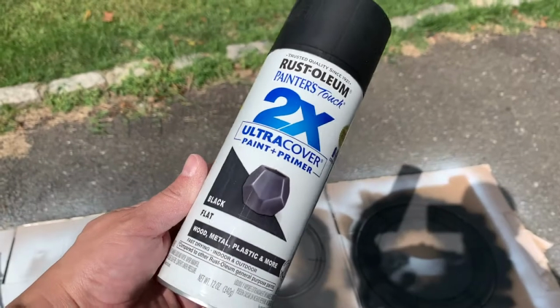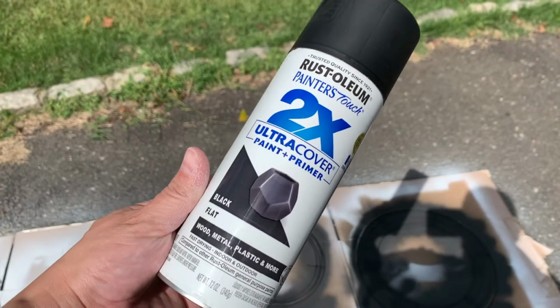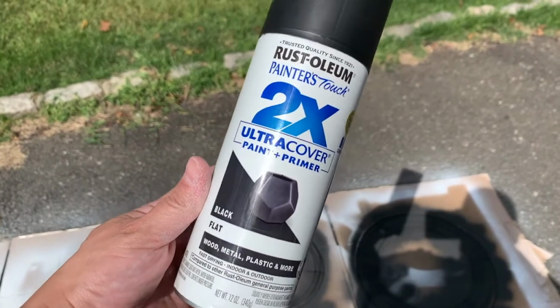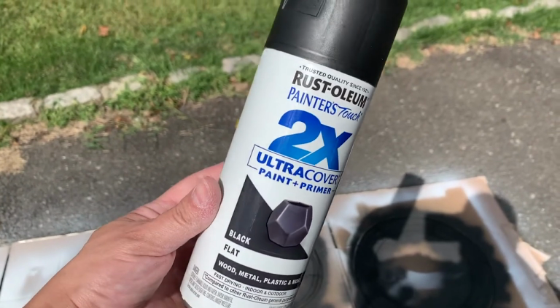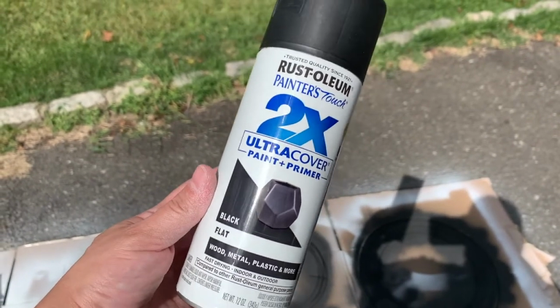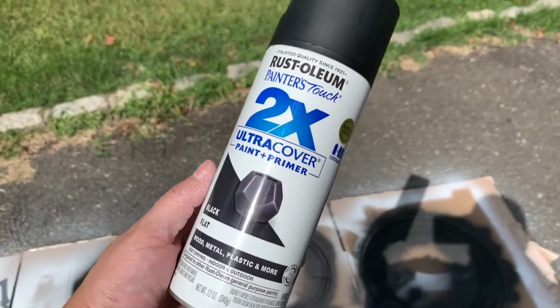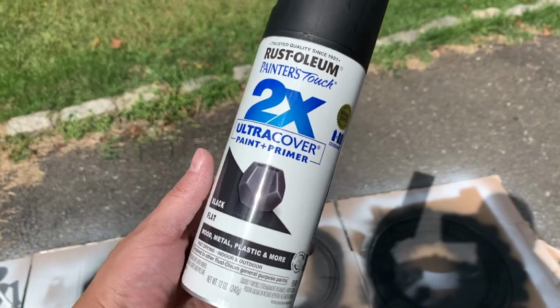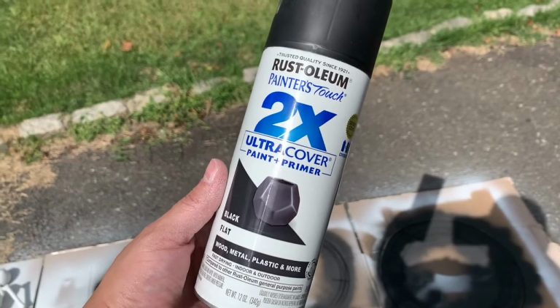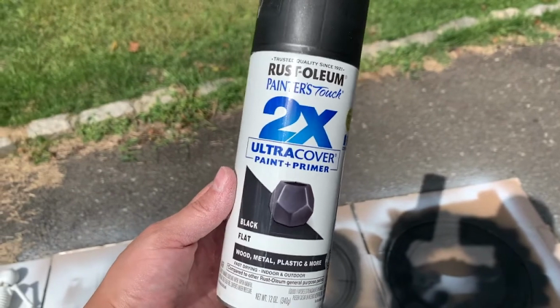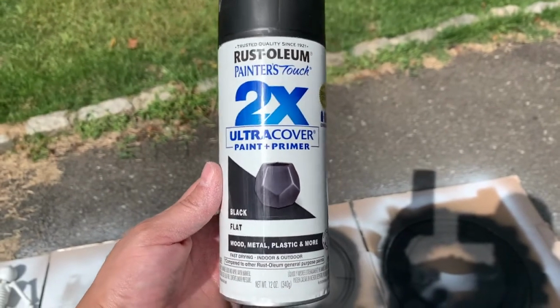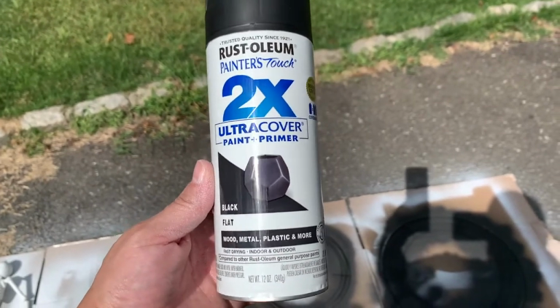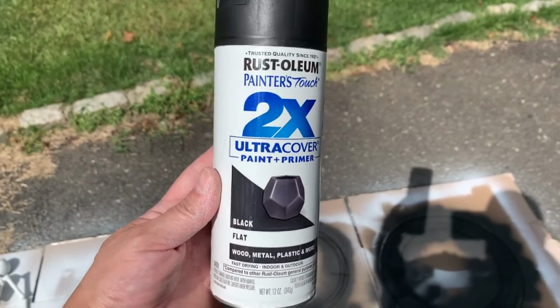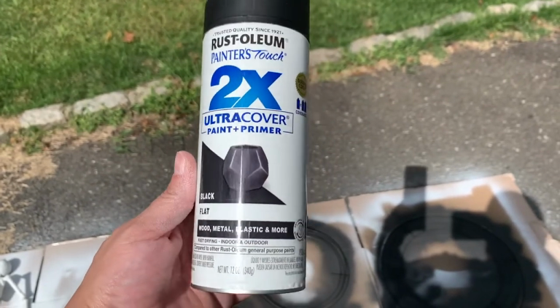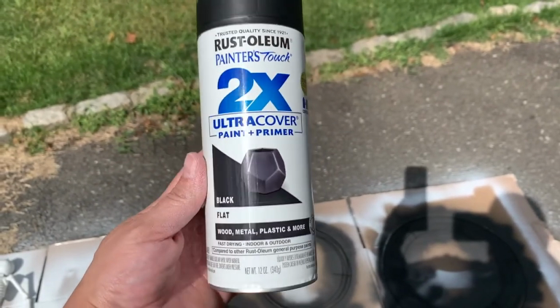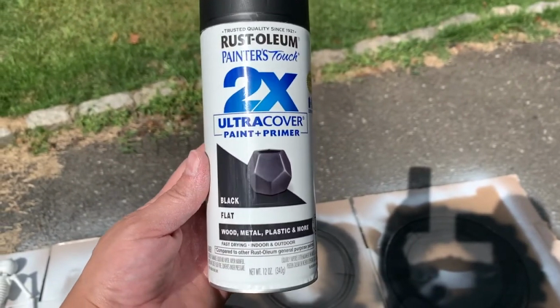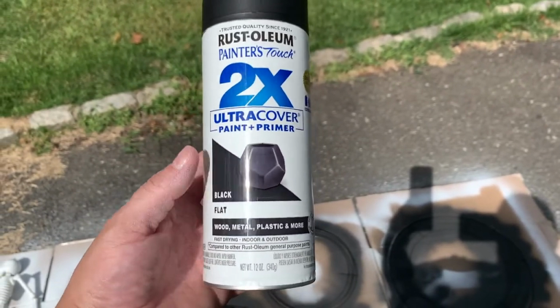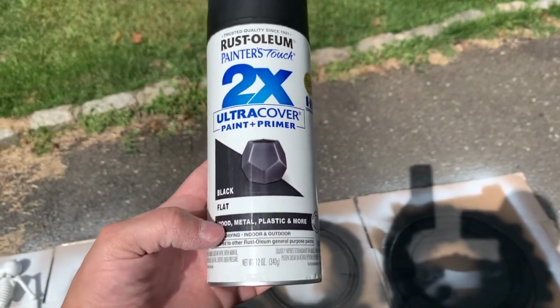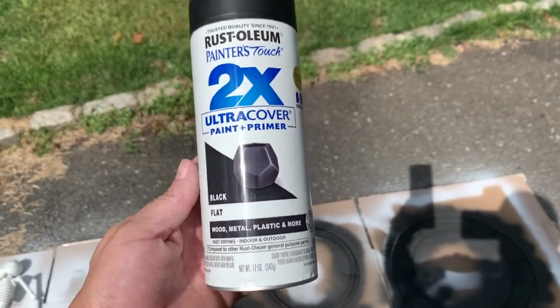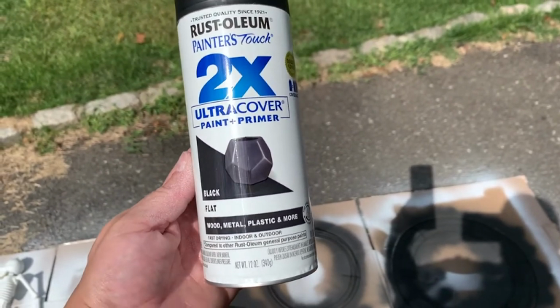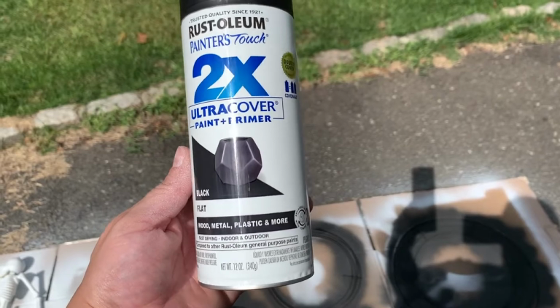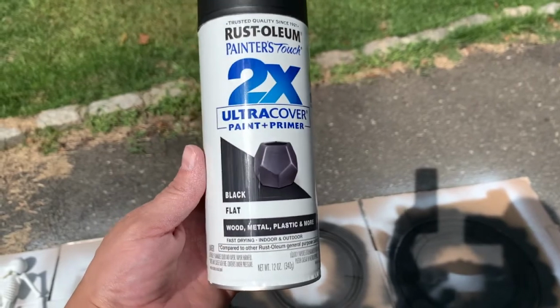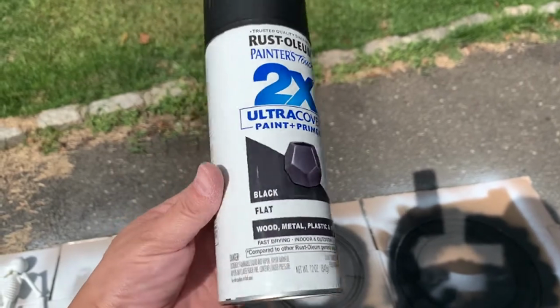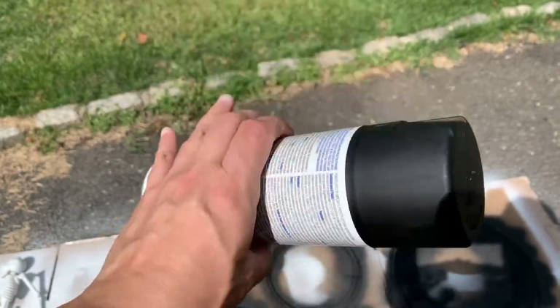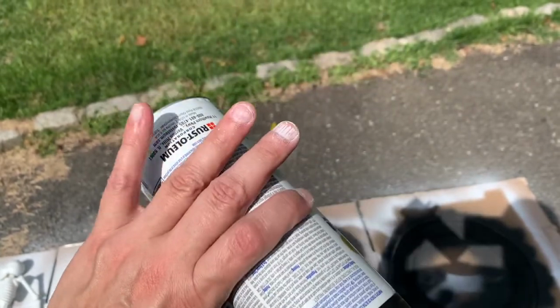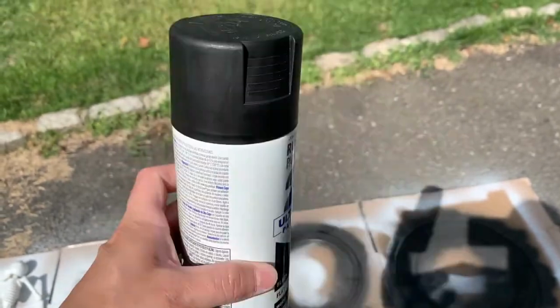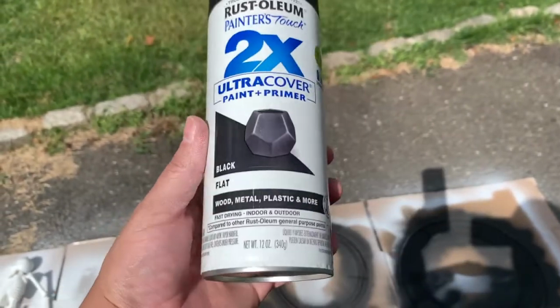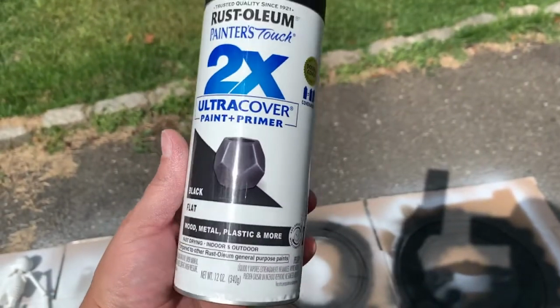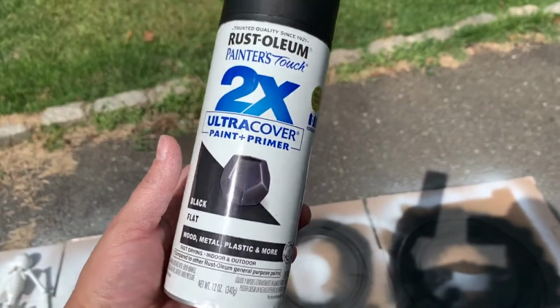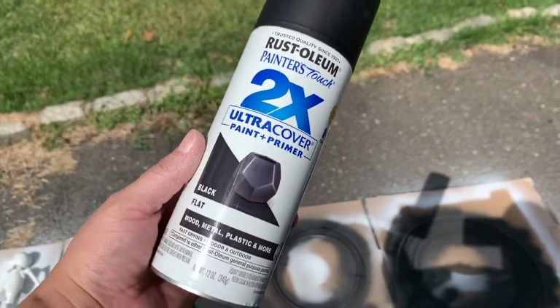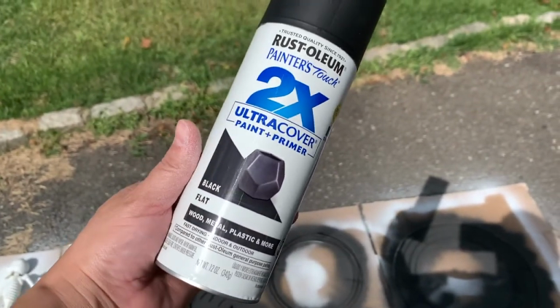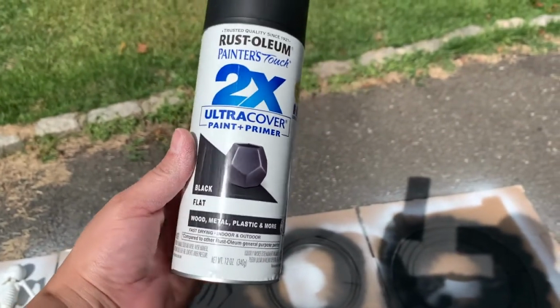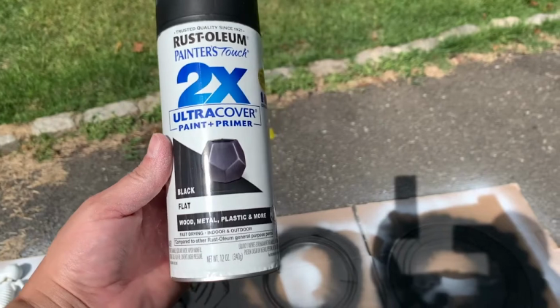Hi guys, welcome to my first Halloween decor do-it-yourself tutorial. I am big into crafts, so I thought I would start doing decor tutorials for Halloween for right now.